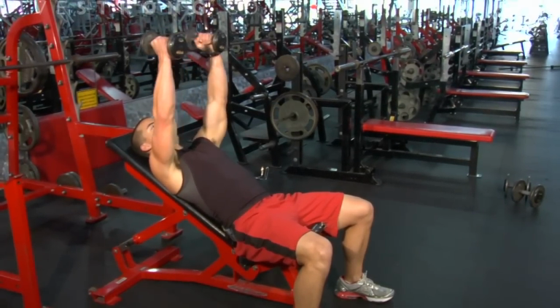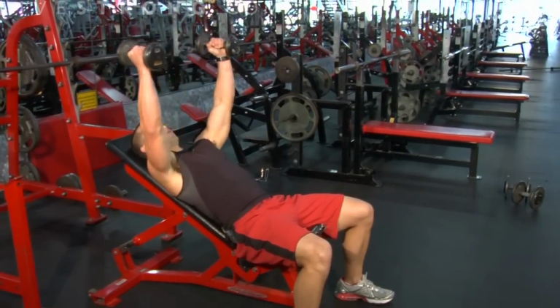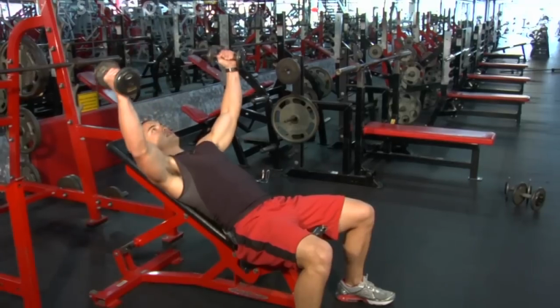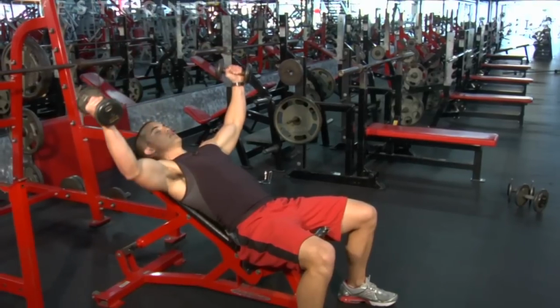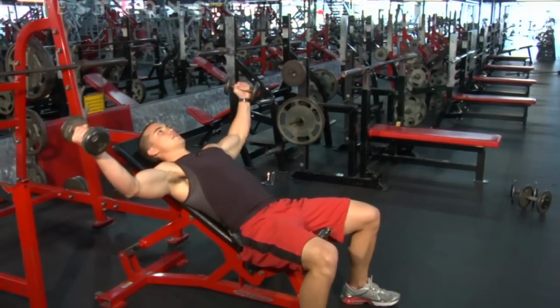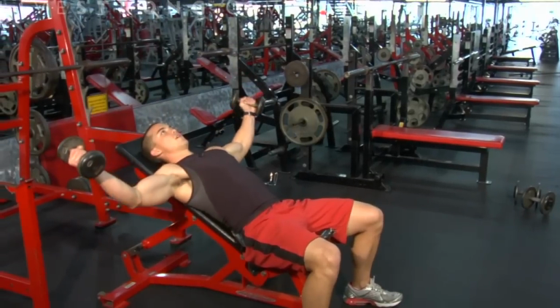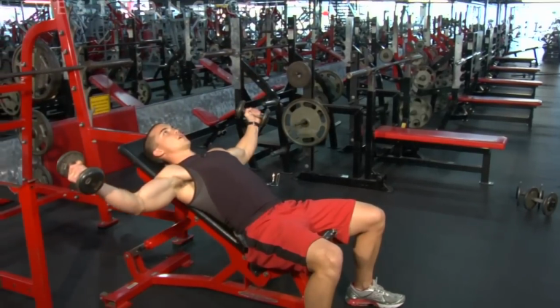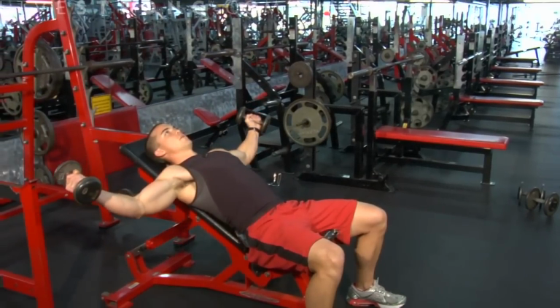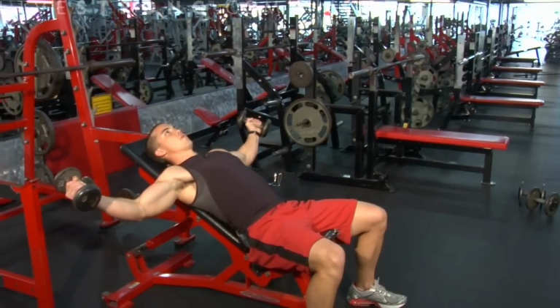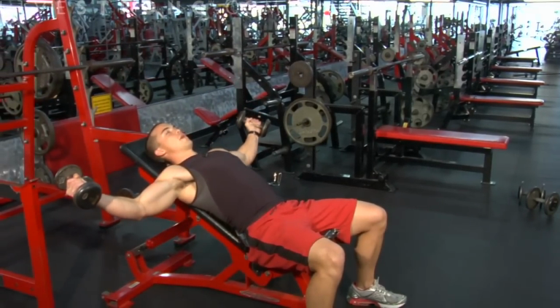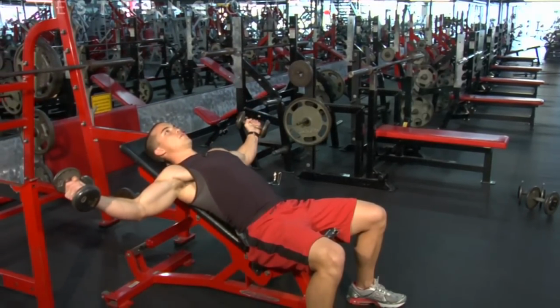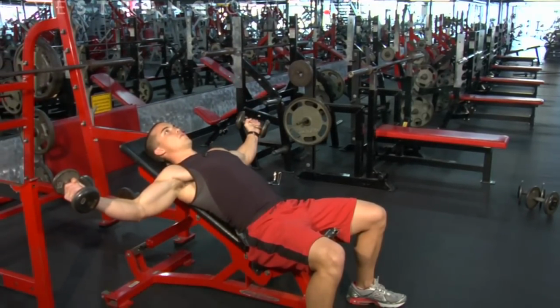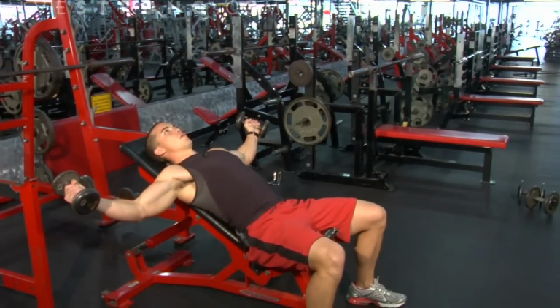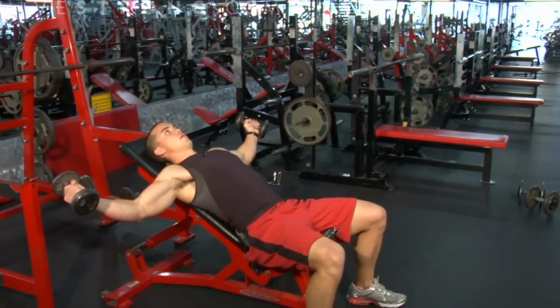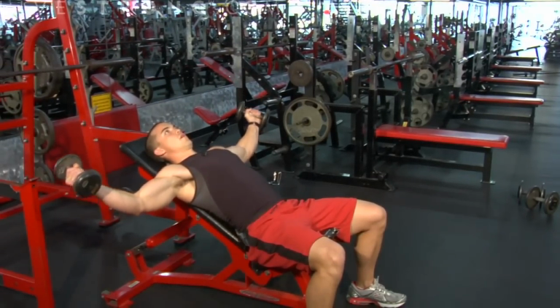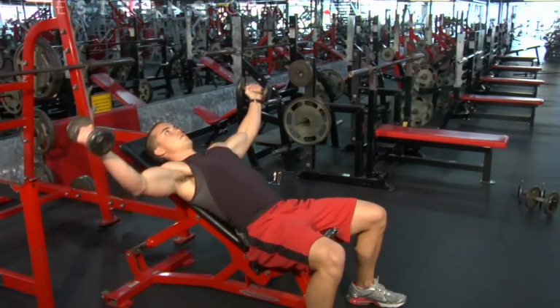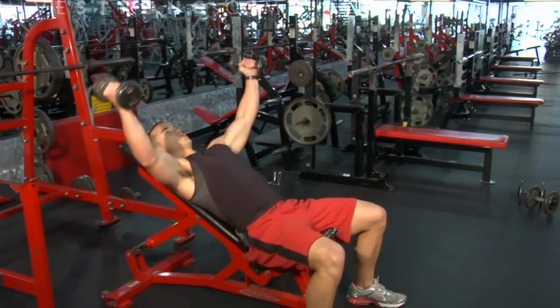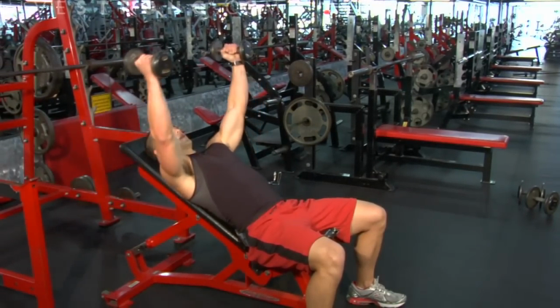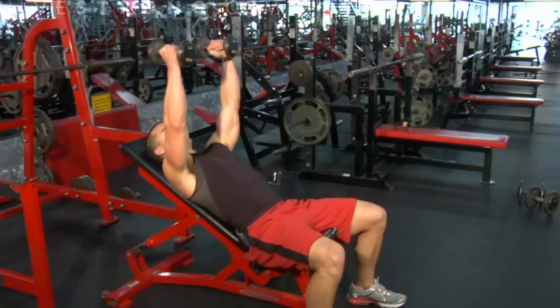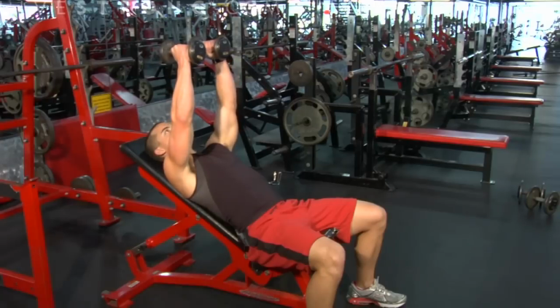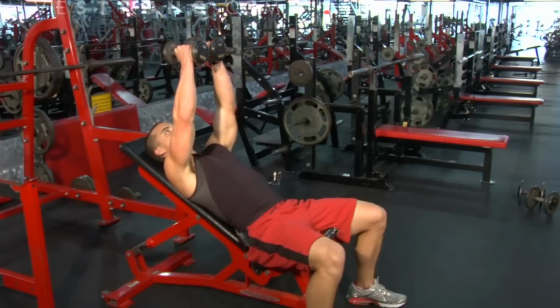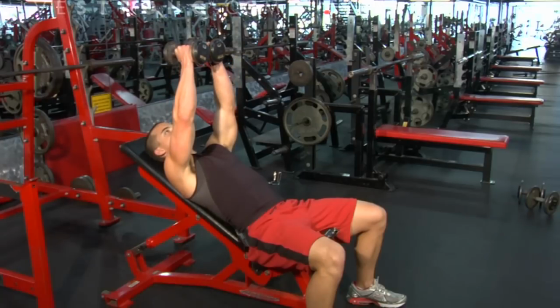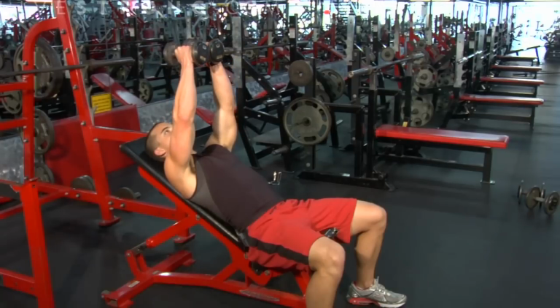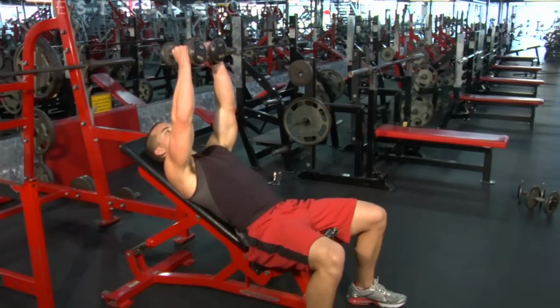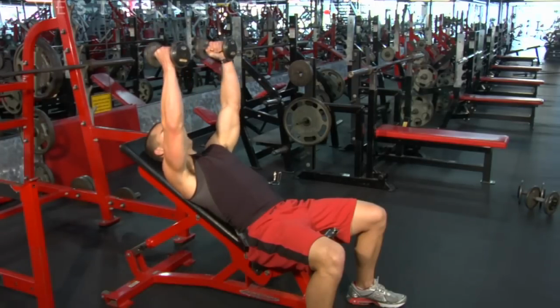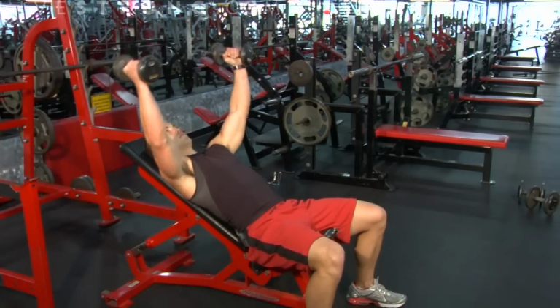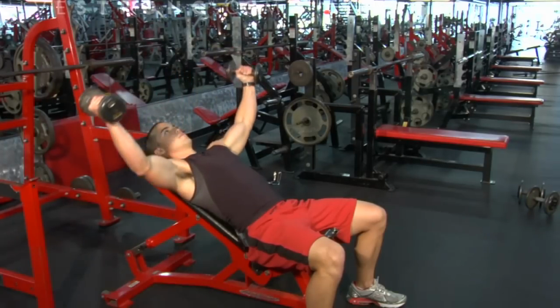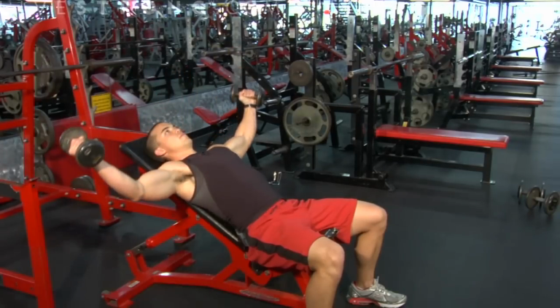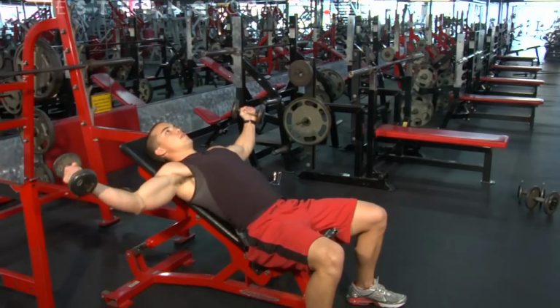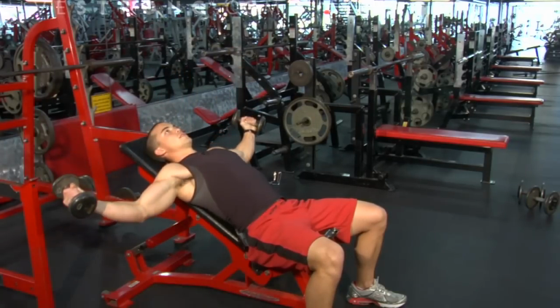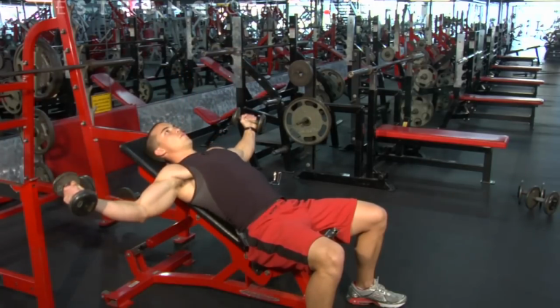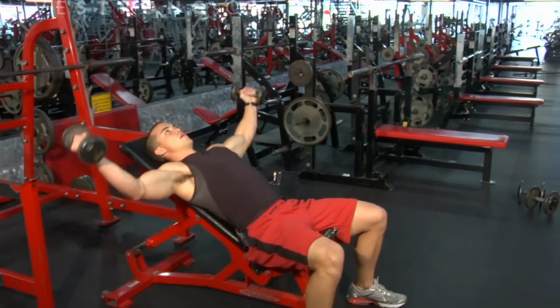Lower the weights down to the side until they are approximately parallel to the floor. Return back to the center. Inhale on the way down, exhale on the way up.